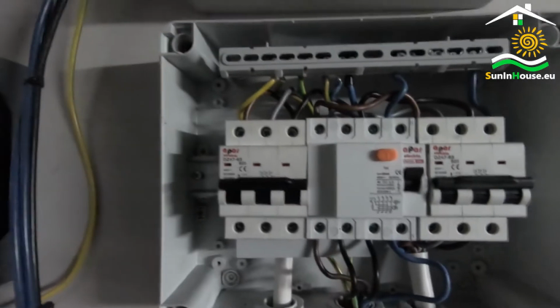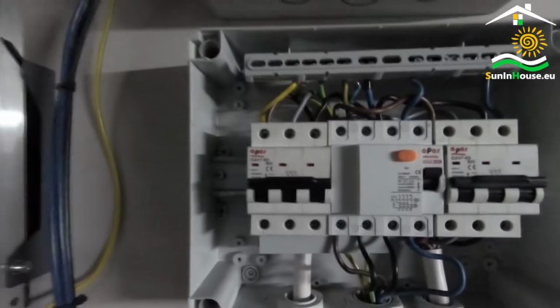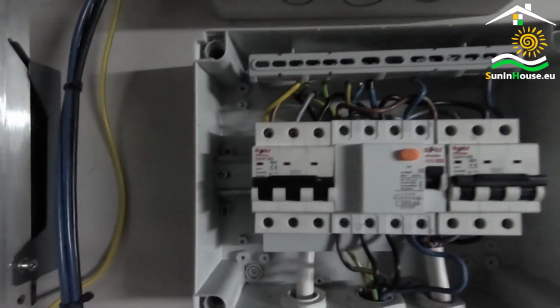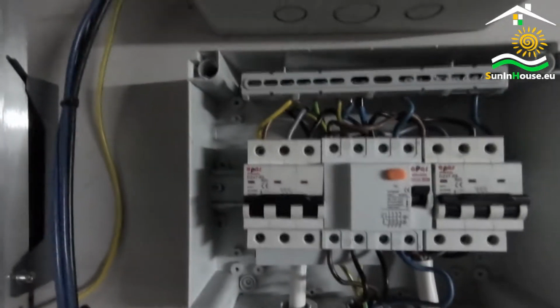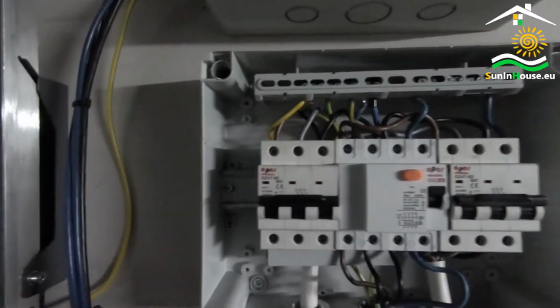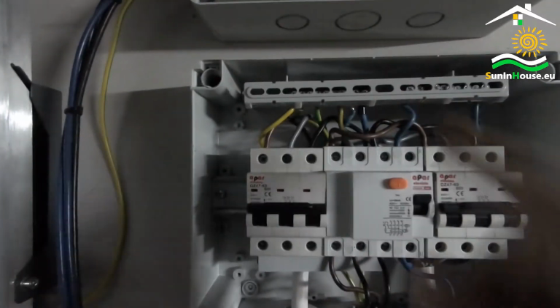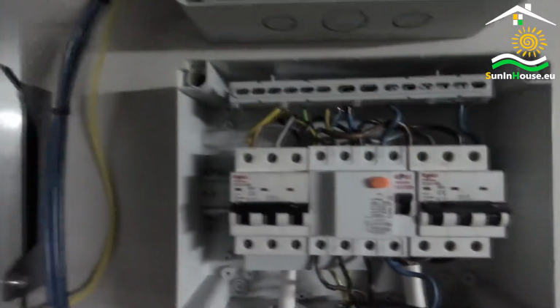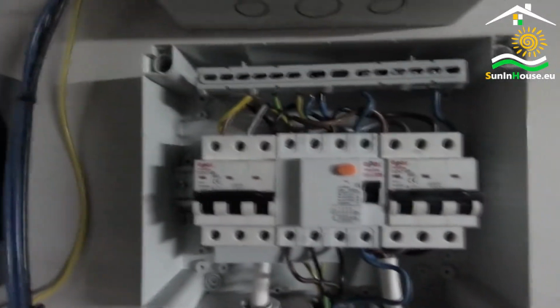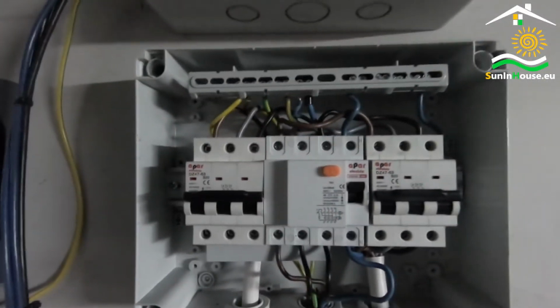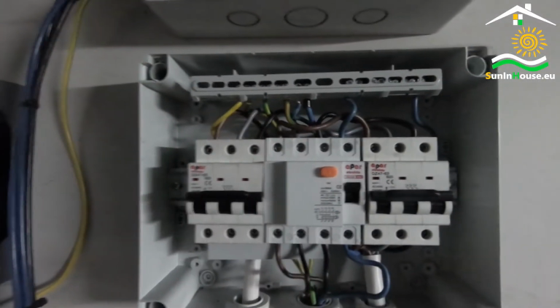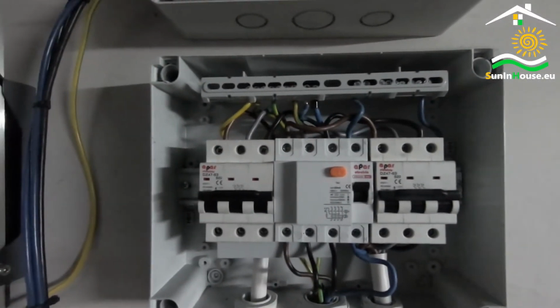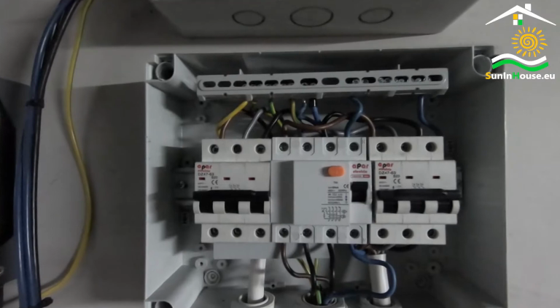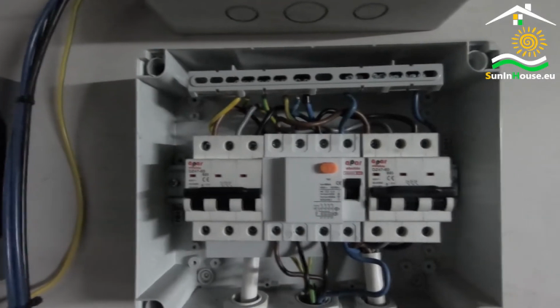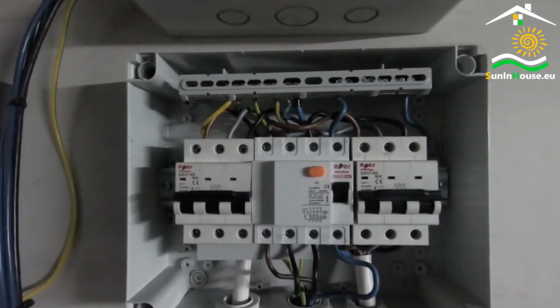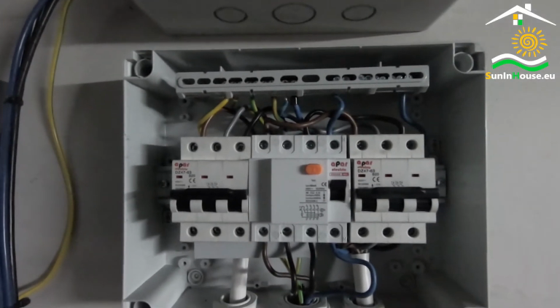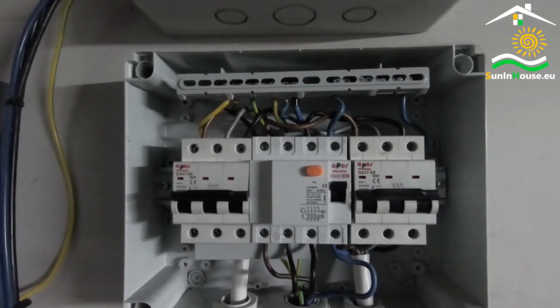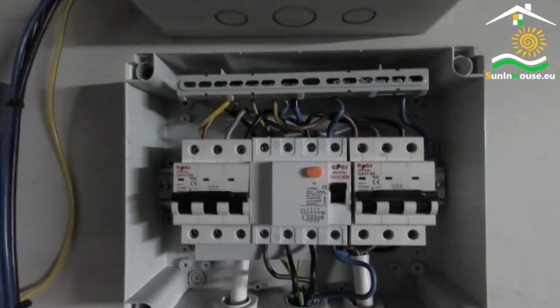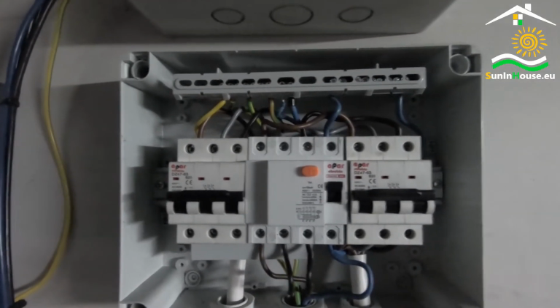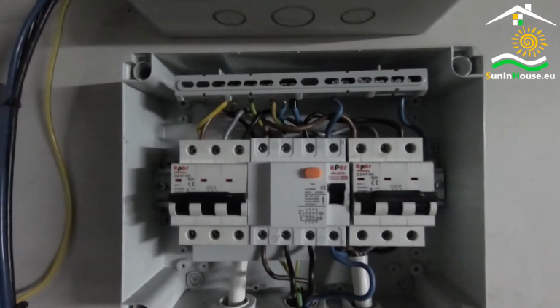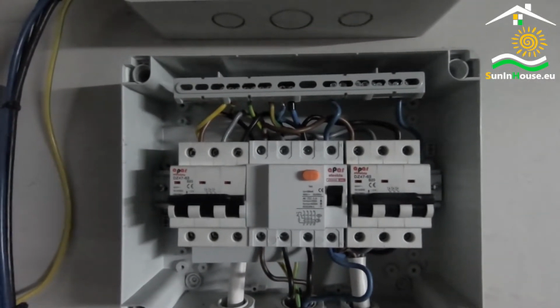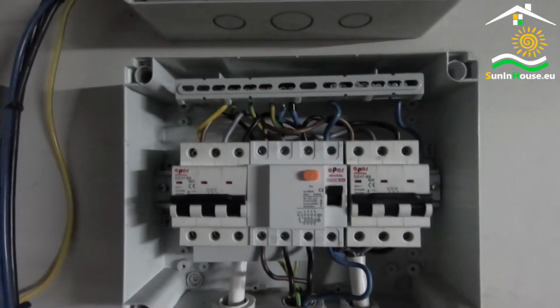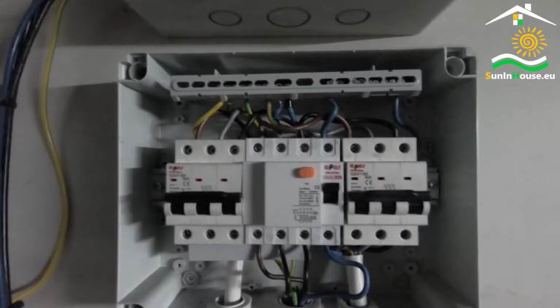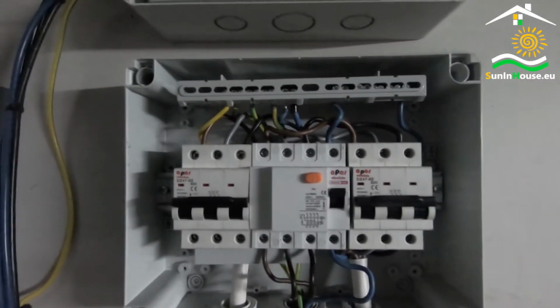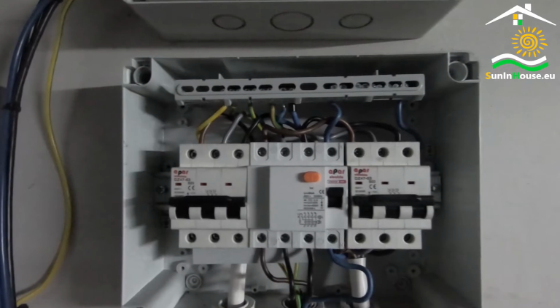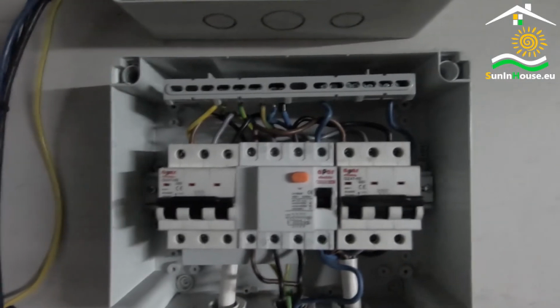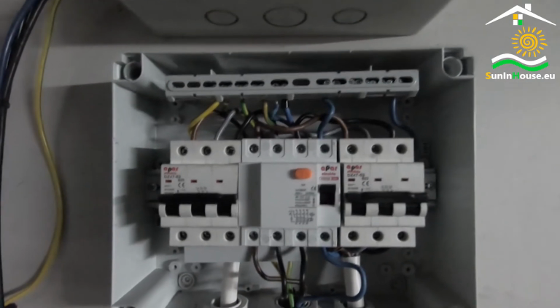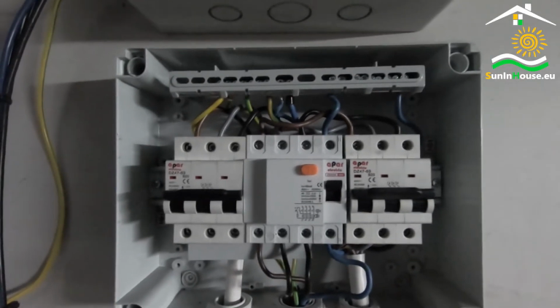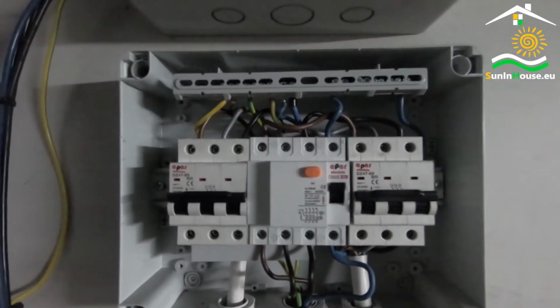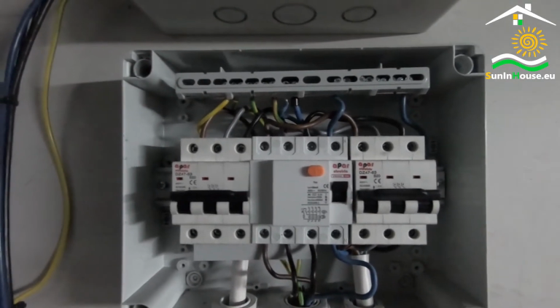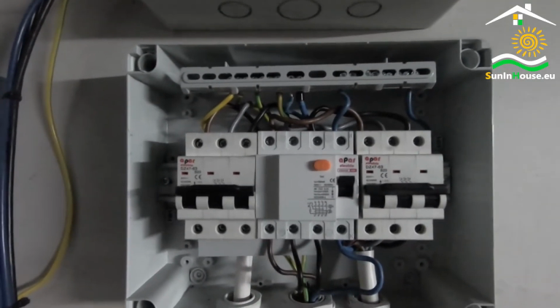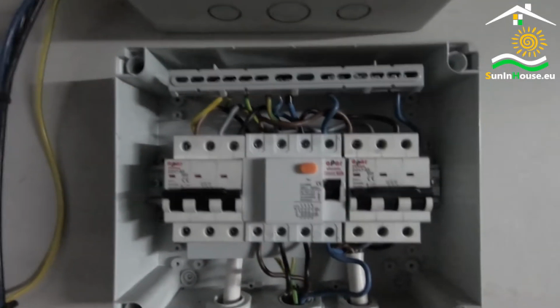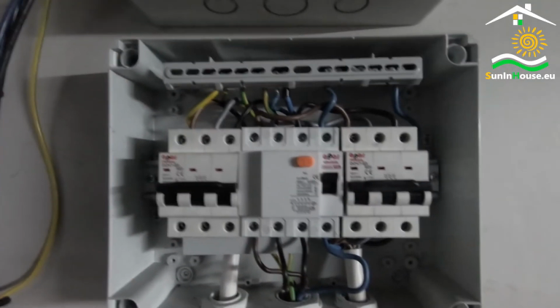As a rule, there is also overvoltage protection for AC circuits. It does not exist here because this protection has already been built into the main switchboard, and there is no need to double this protection.